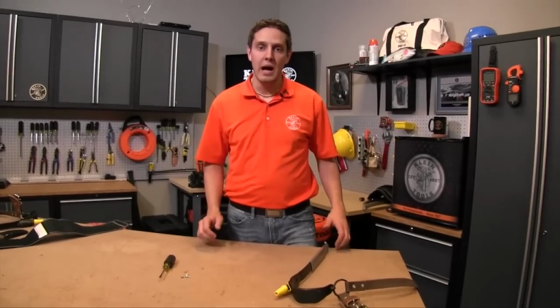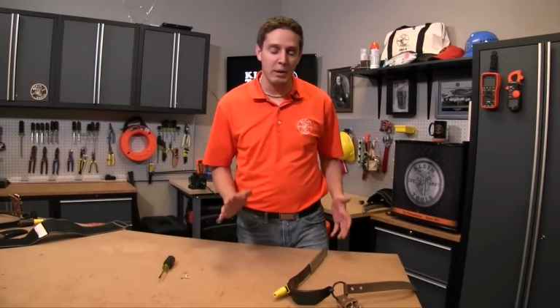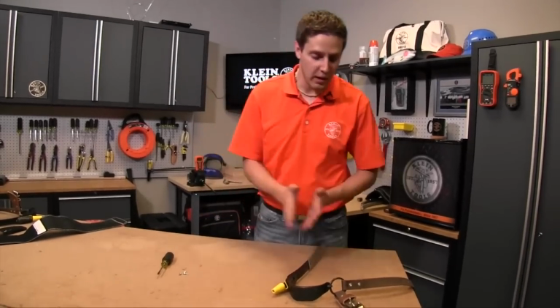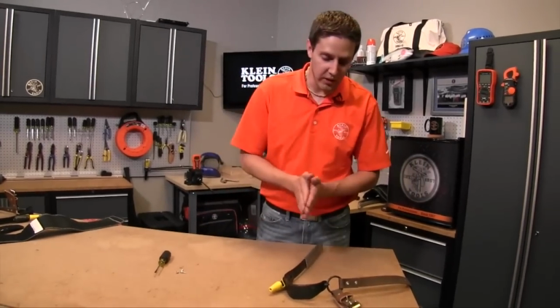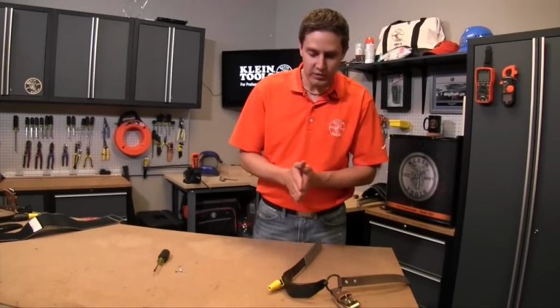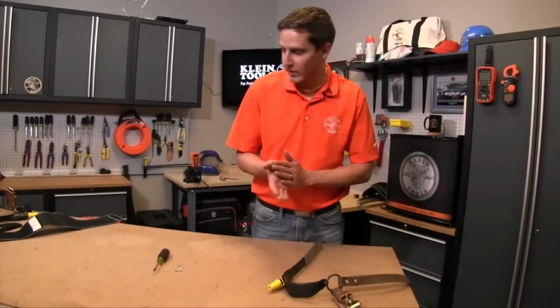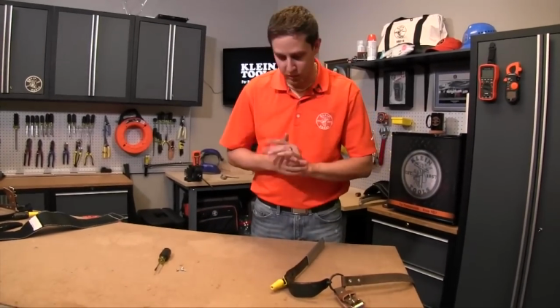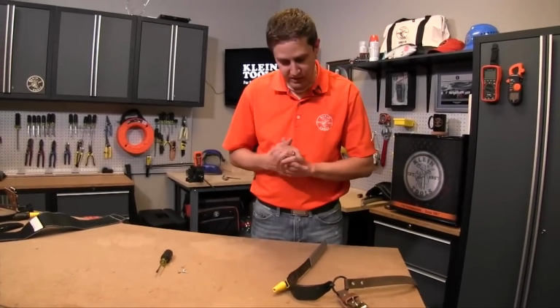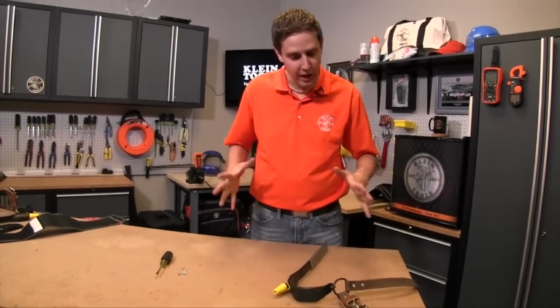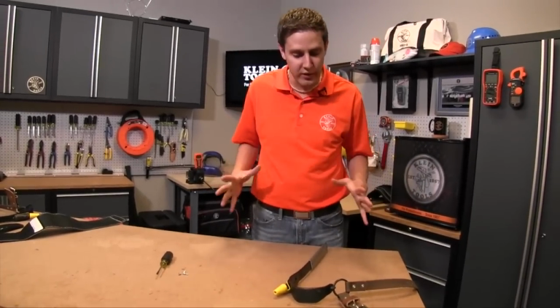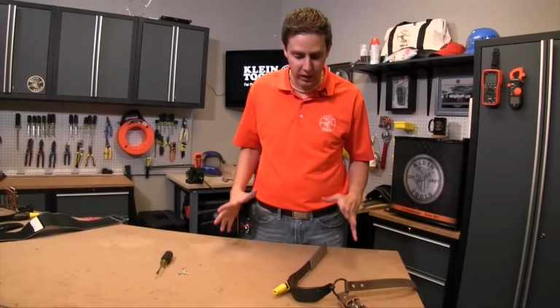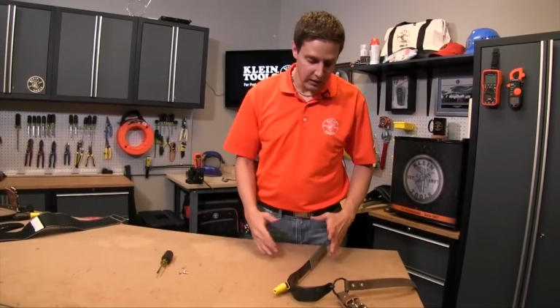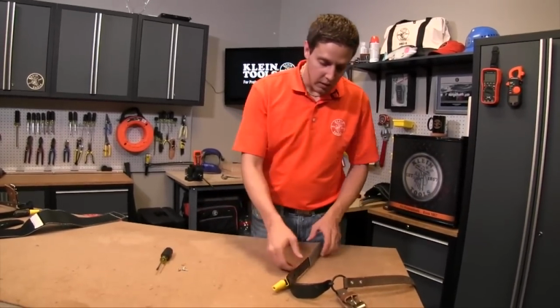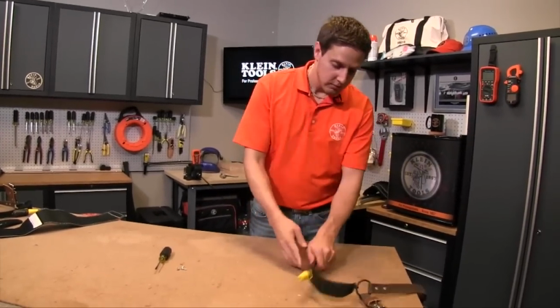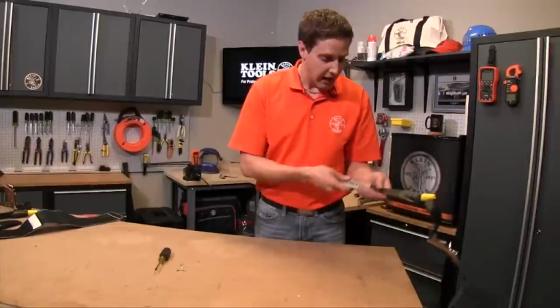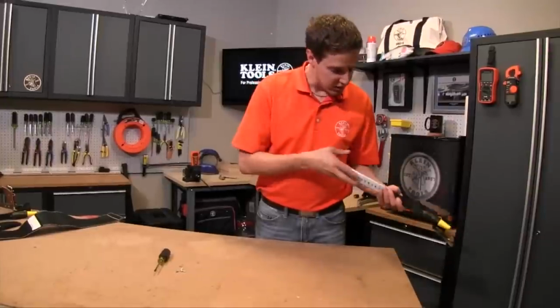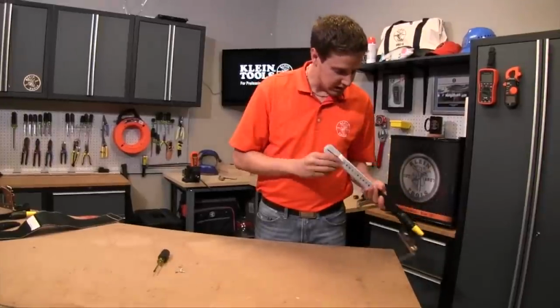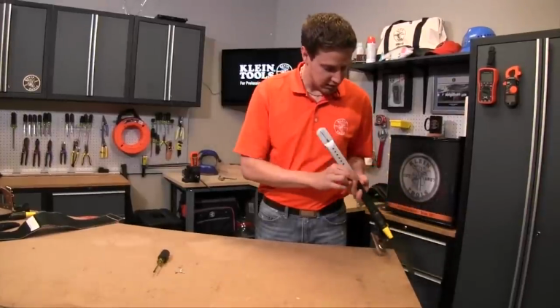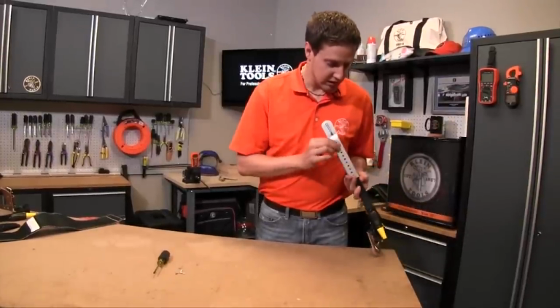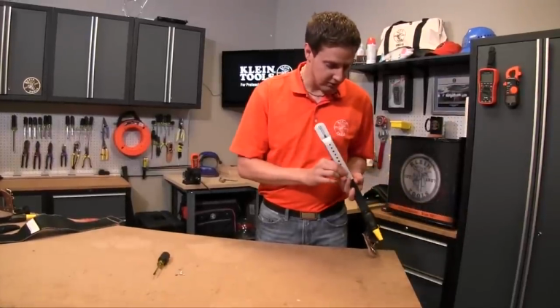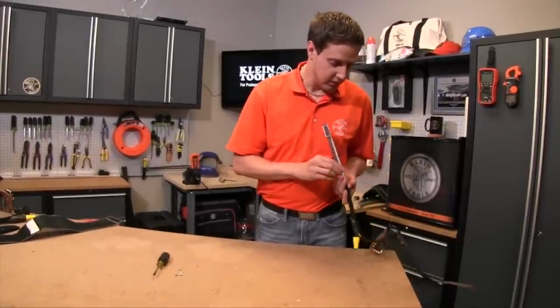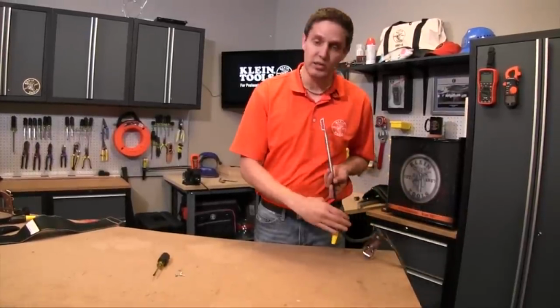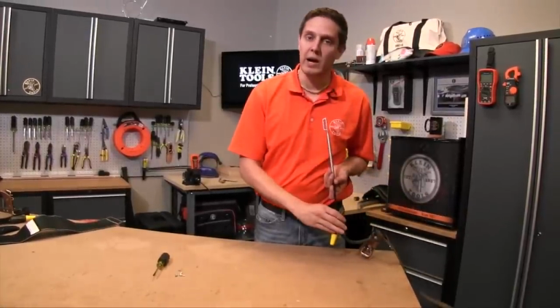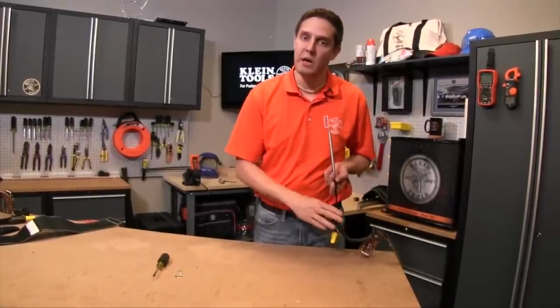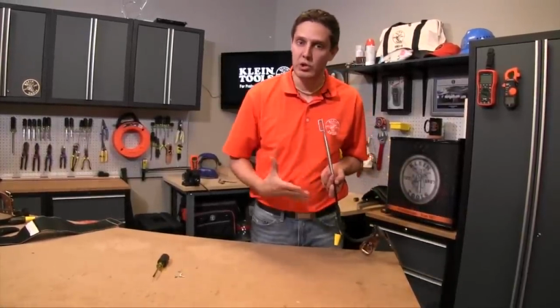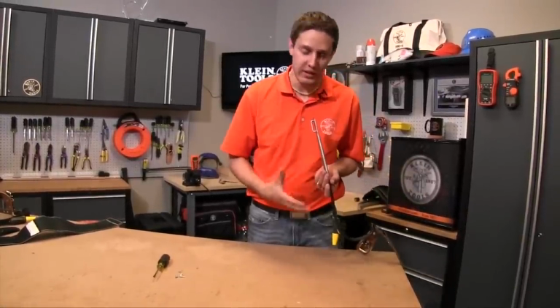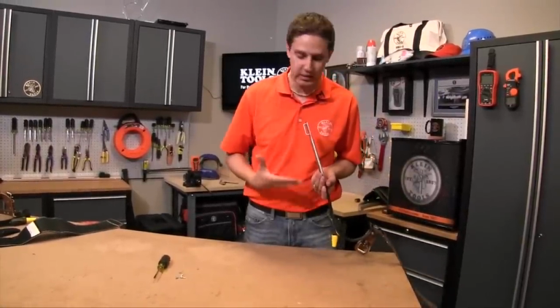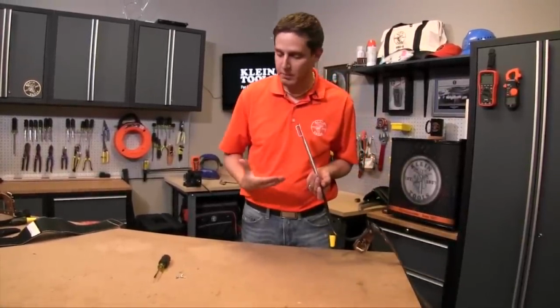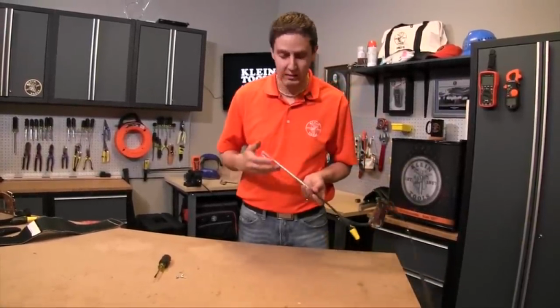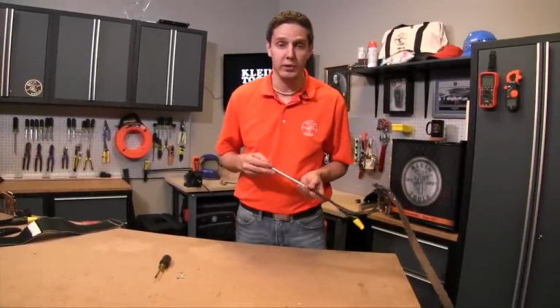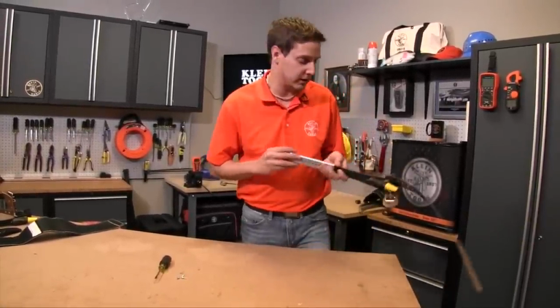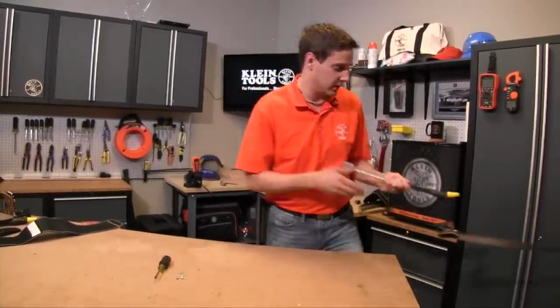Hi, Ben Boehner here with another how-to video. This is a how-to video on how to adjust your sleeve on your leg iron to make sure that it's at the proper height for your body type.